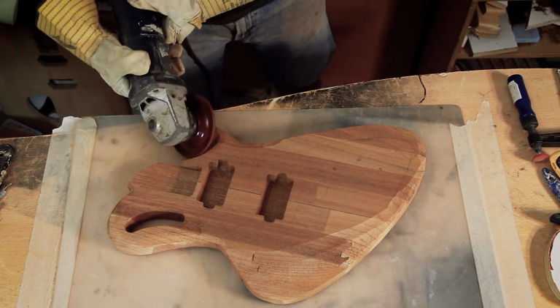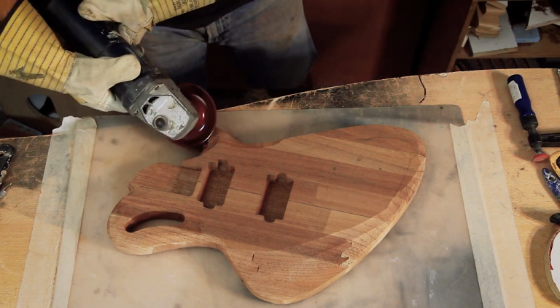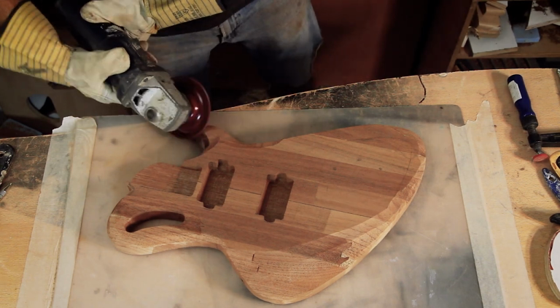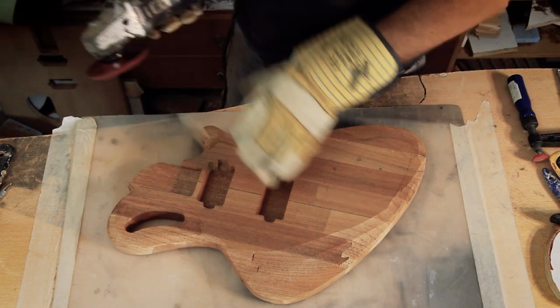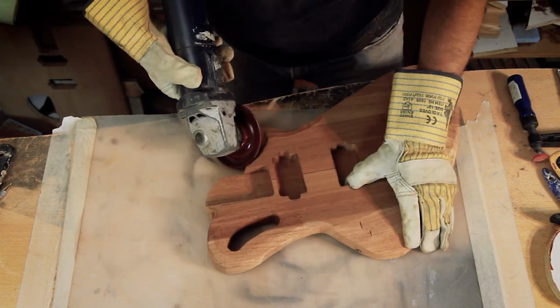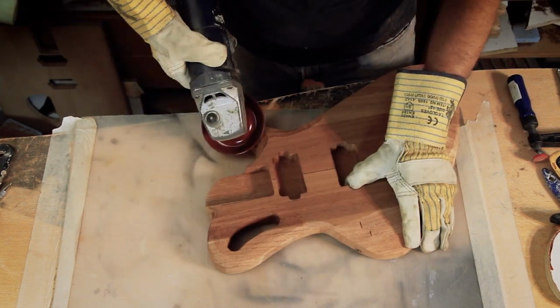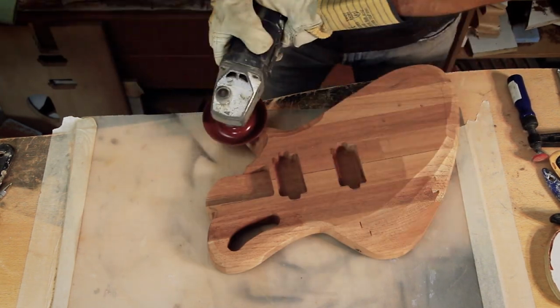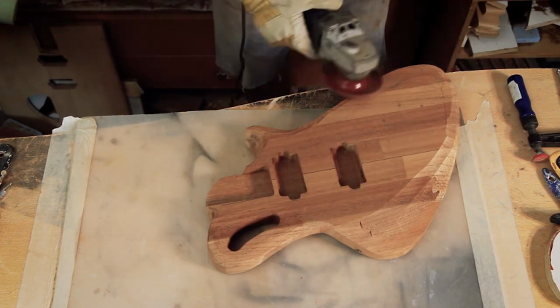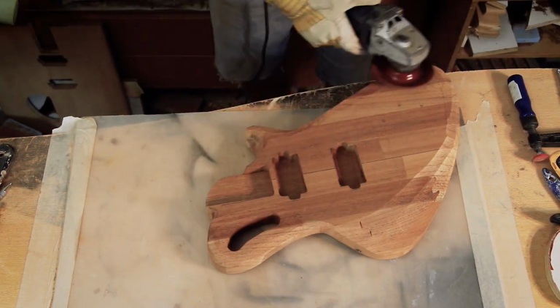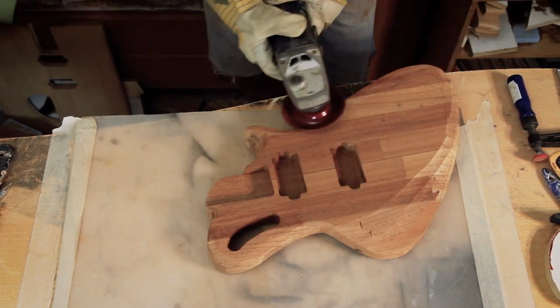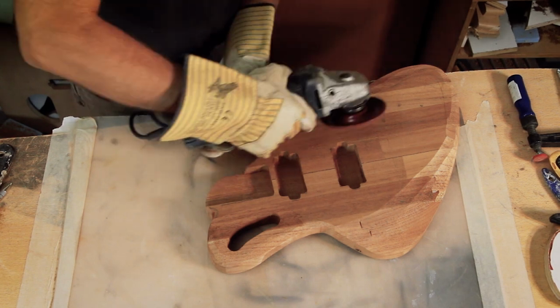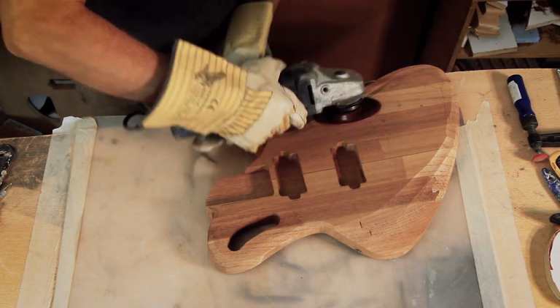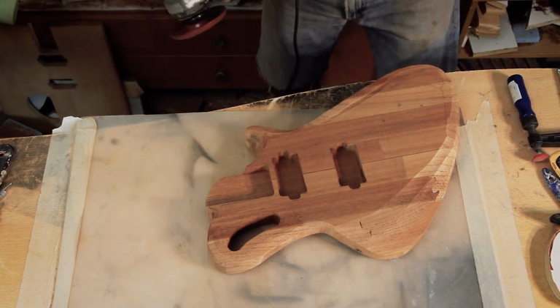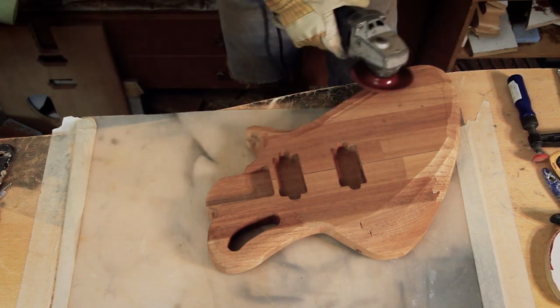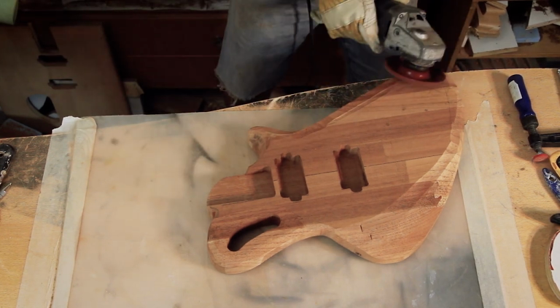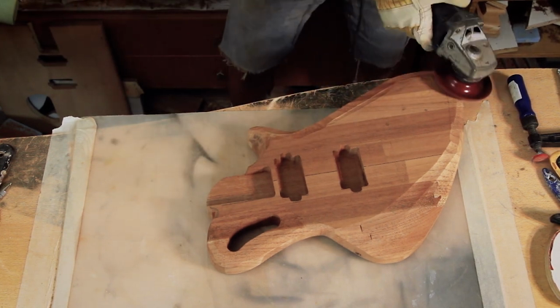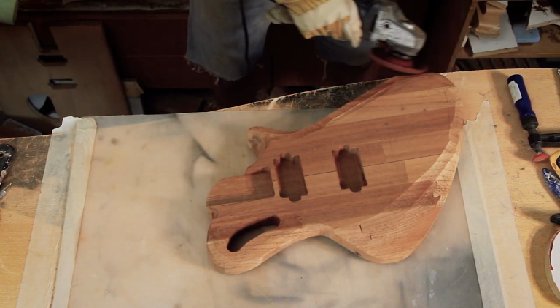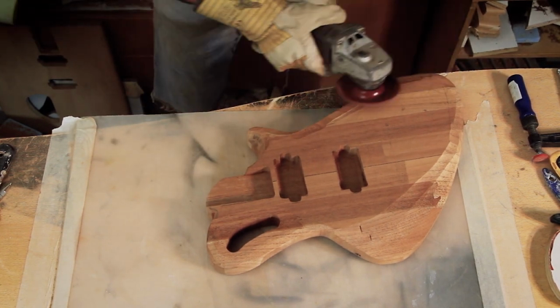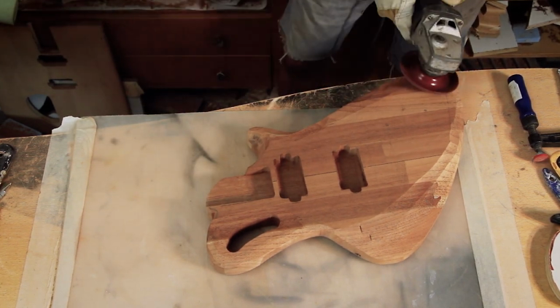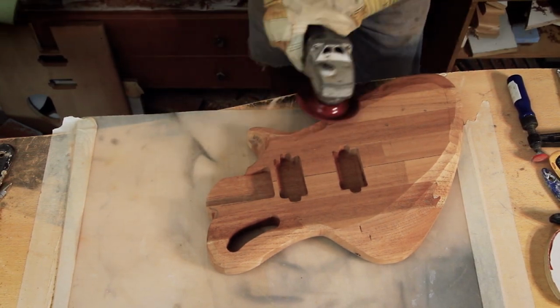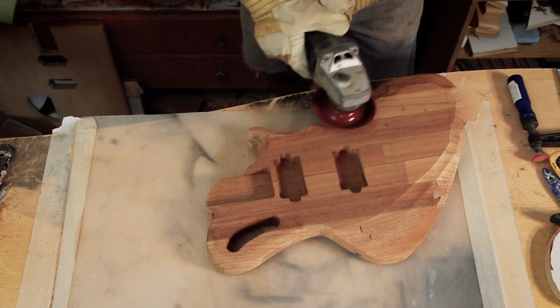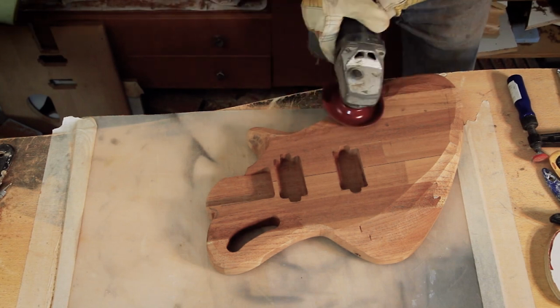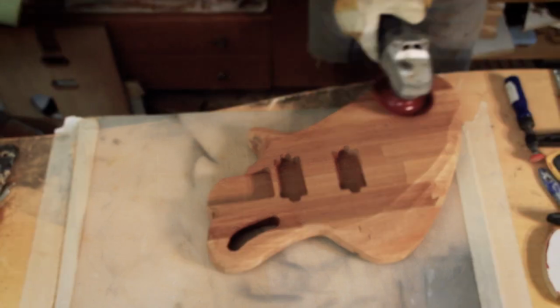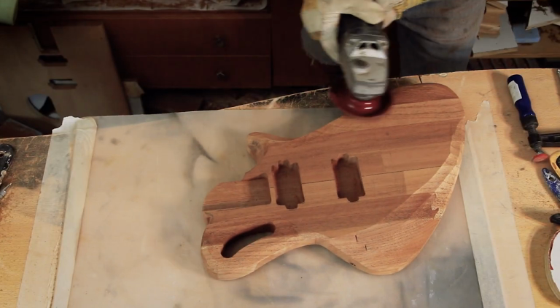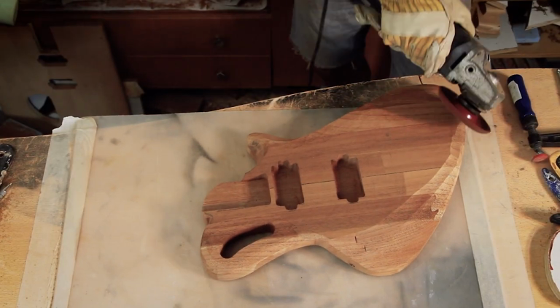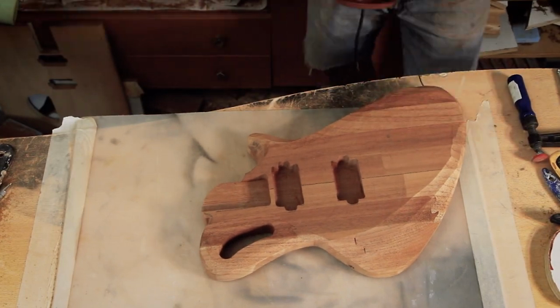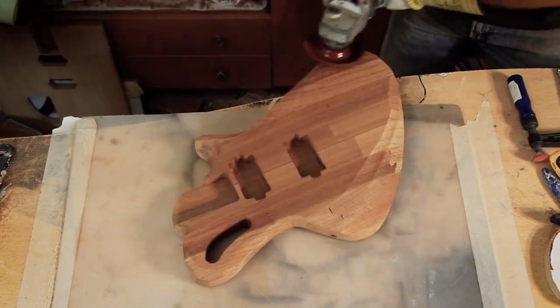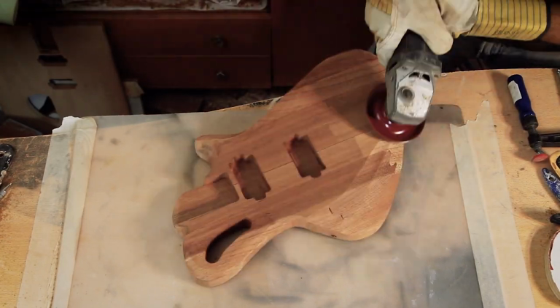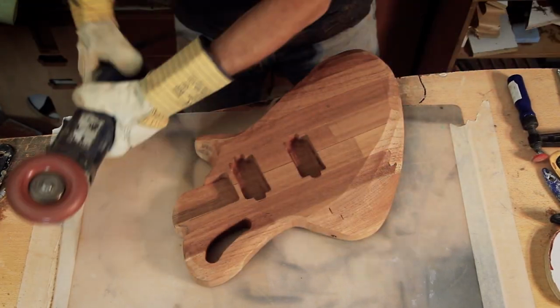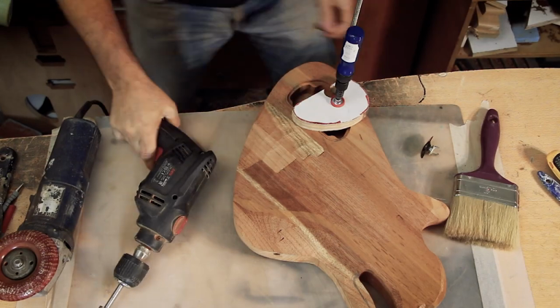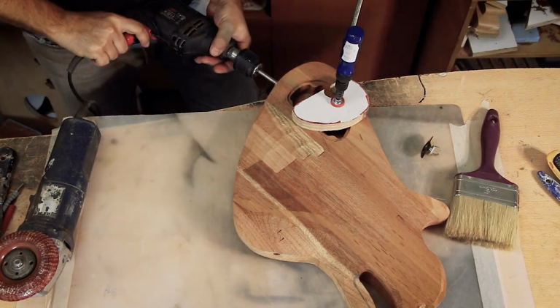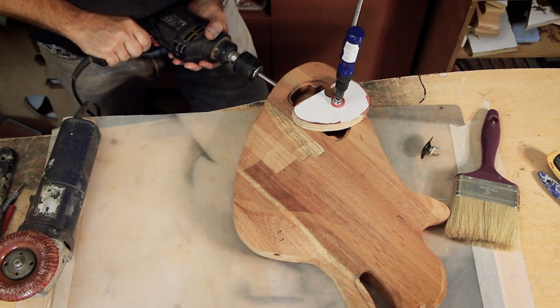The edges are going to be rounded as well — and I'm not talking about routing a half-inch round-over bit. I mean really rounded. The exception to that will be at the bottom part, which will make it more comfortable when playing seated.